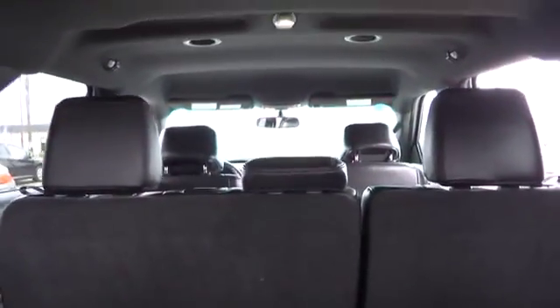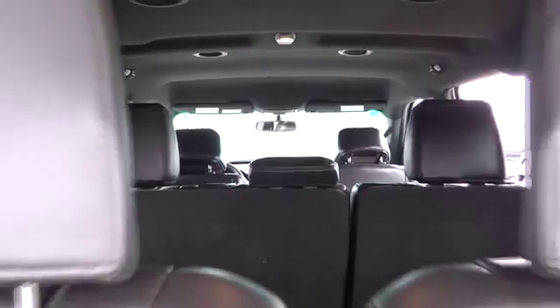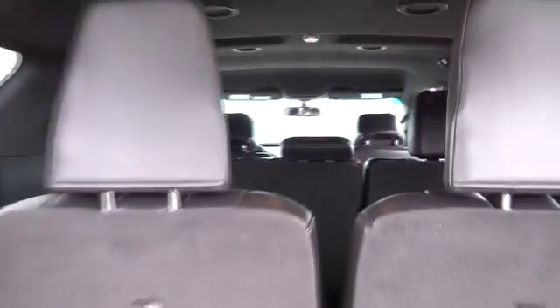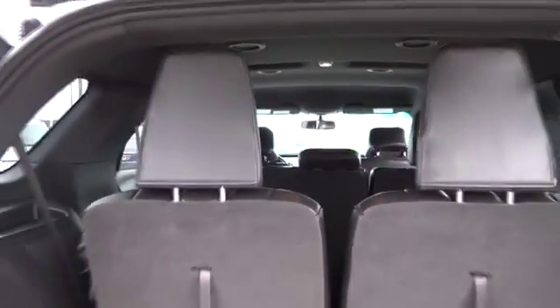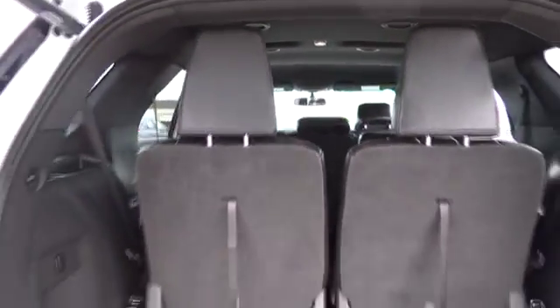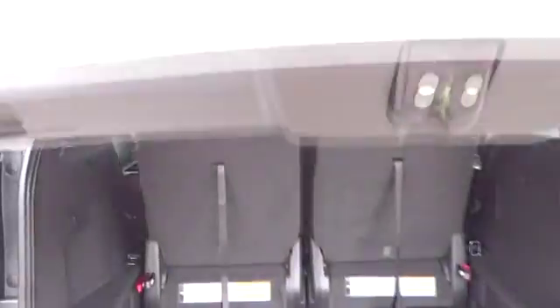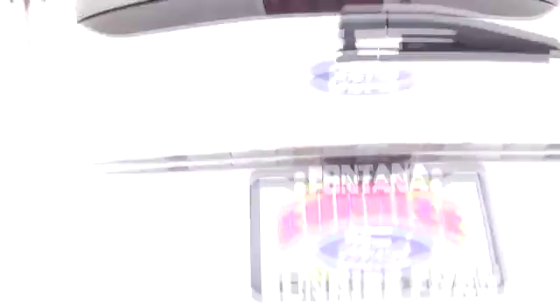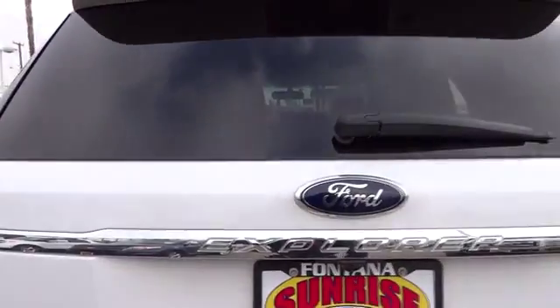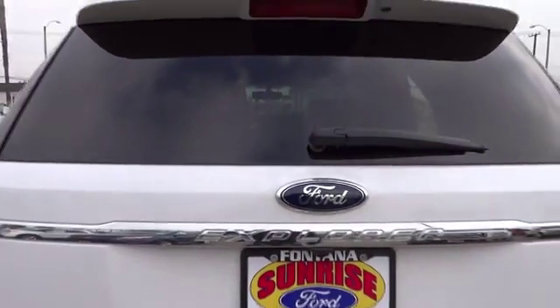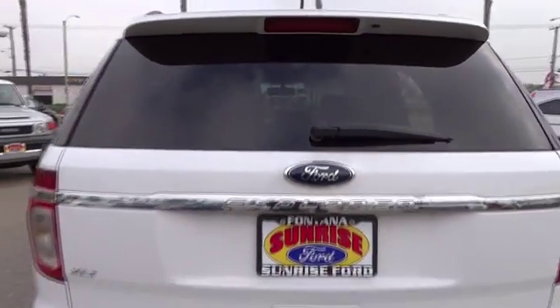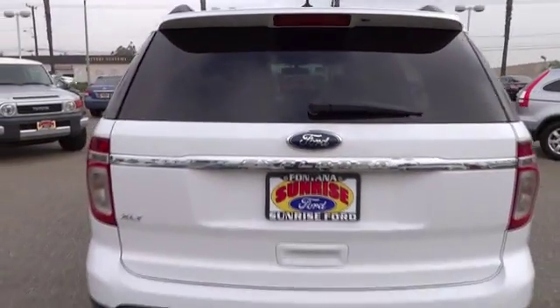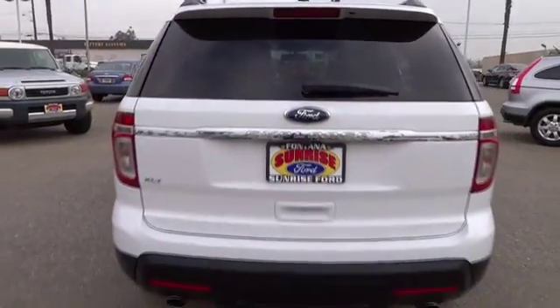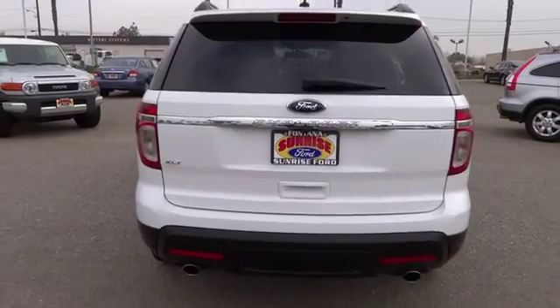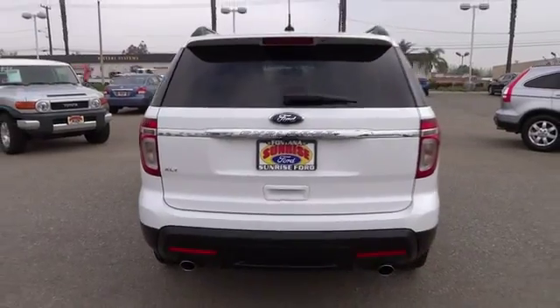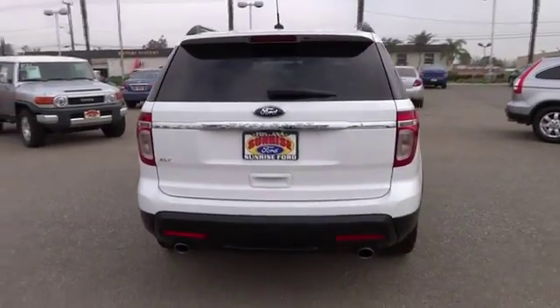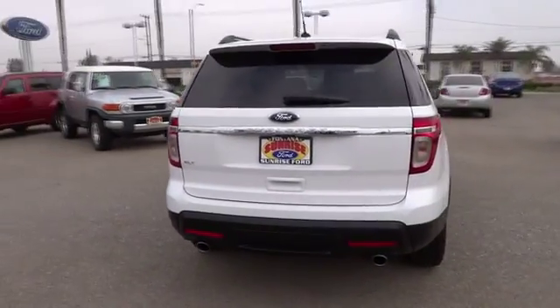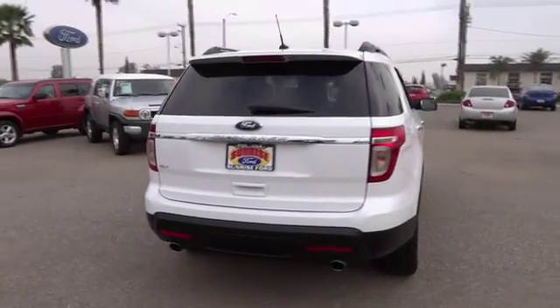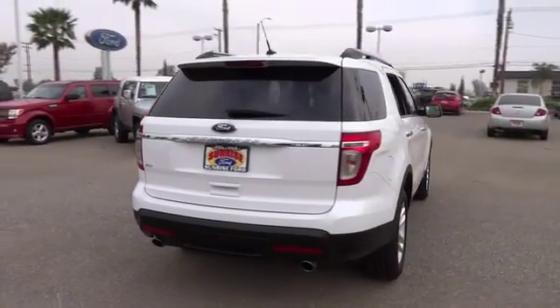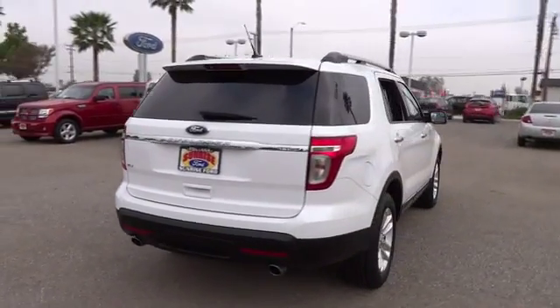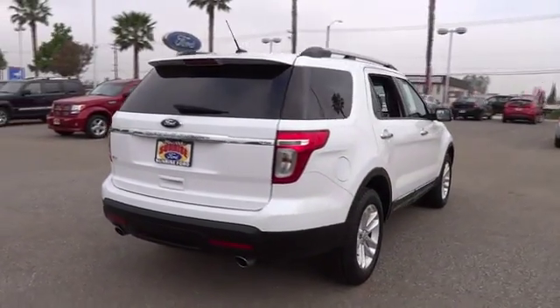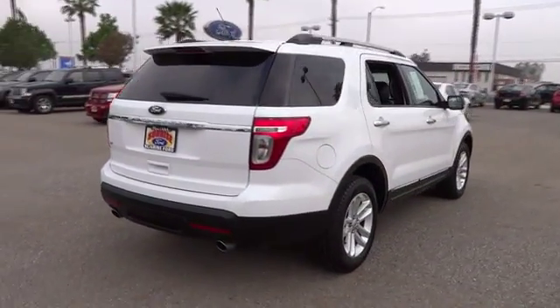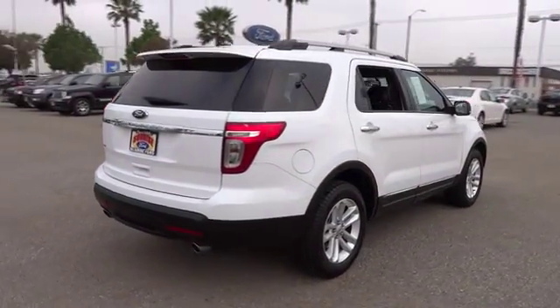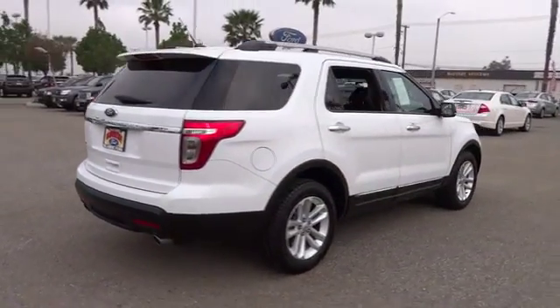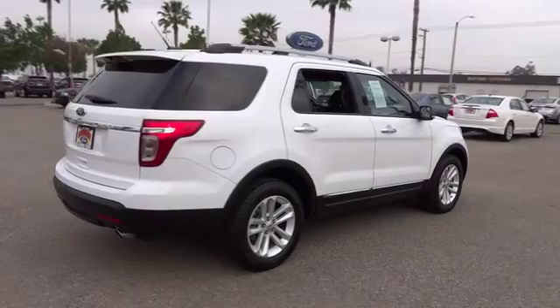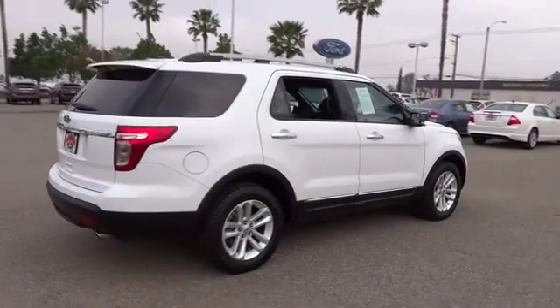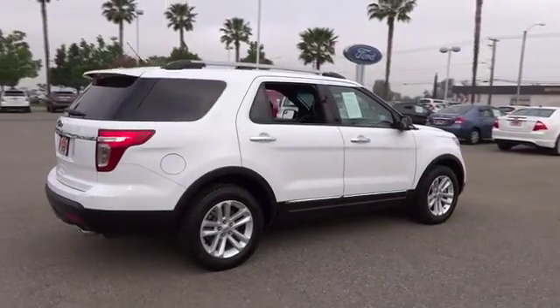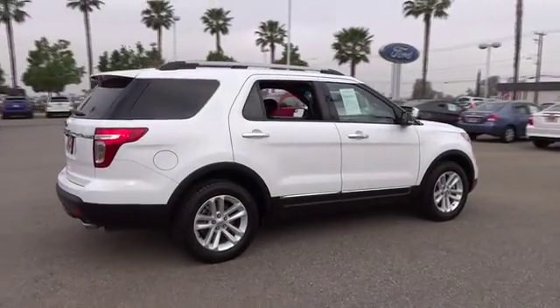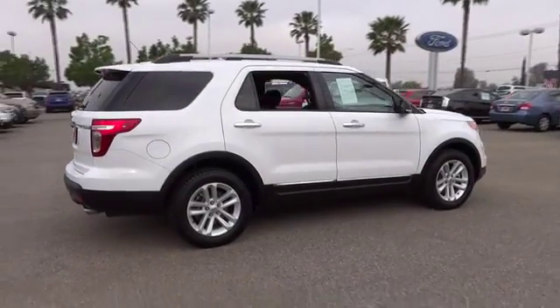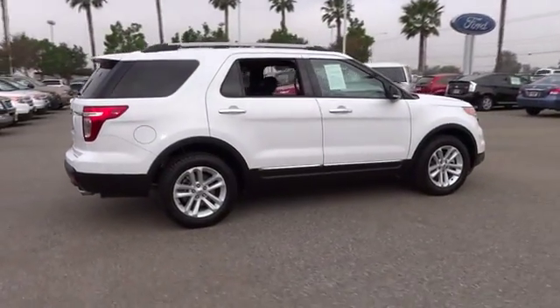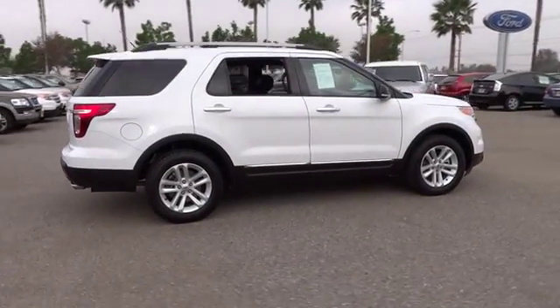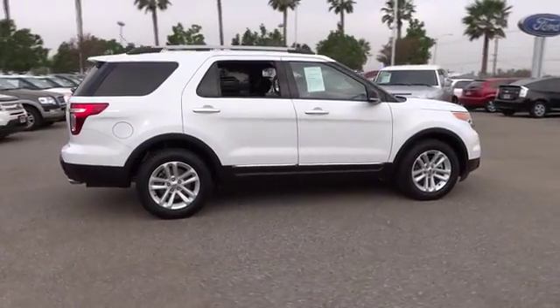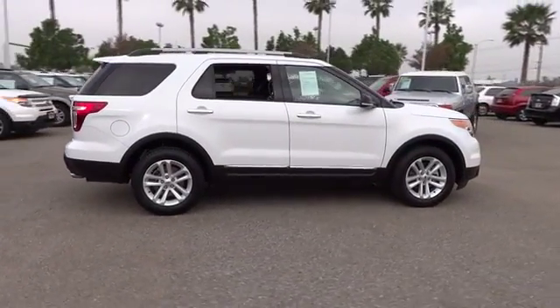Bluetooth, keyless entry, AM-FM stereo radio, power windows, fog lamps, bucket seats, backup camera, security system, child safety locks, power door locks, leather-wrapped steering wheel.